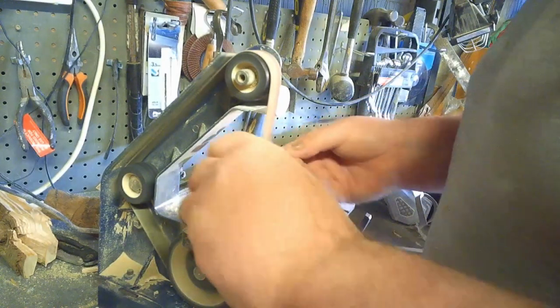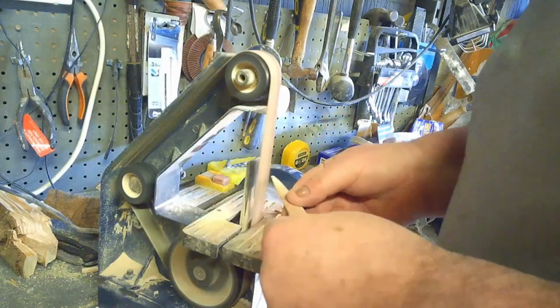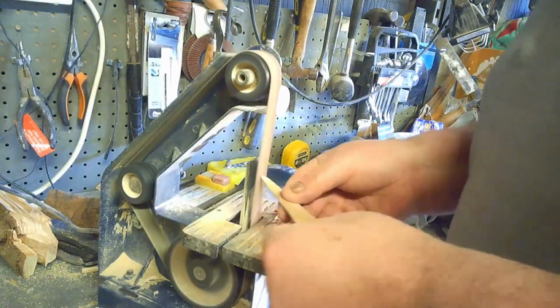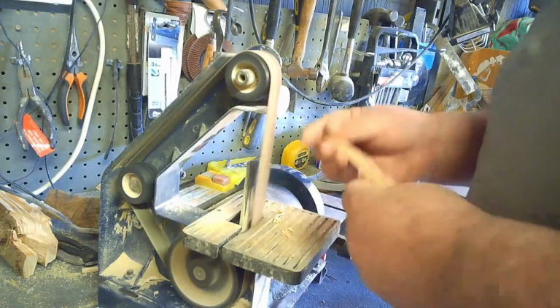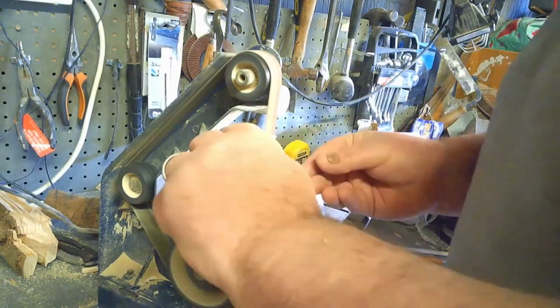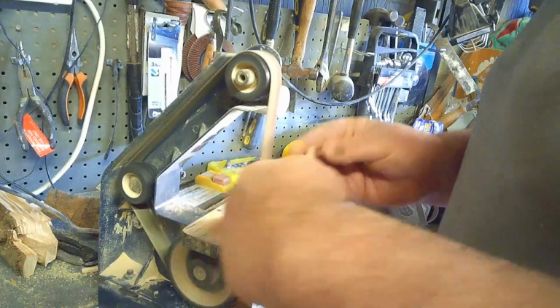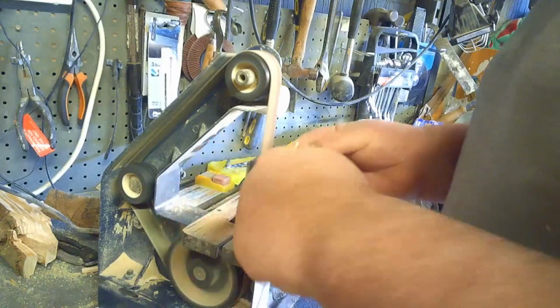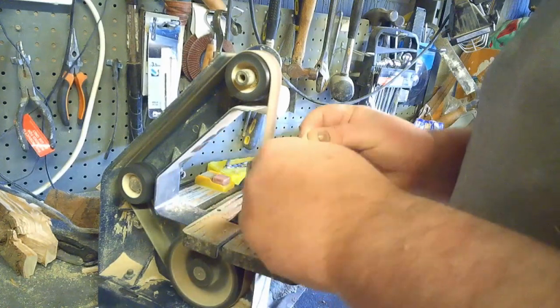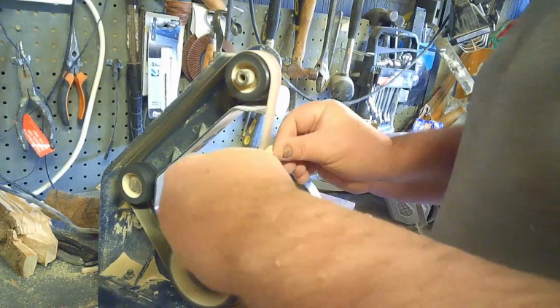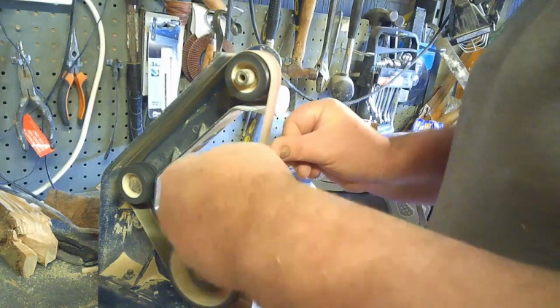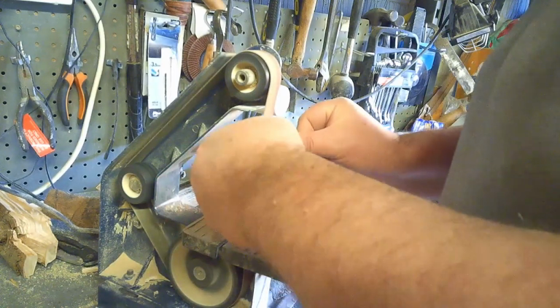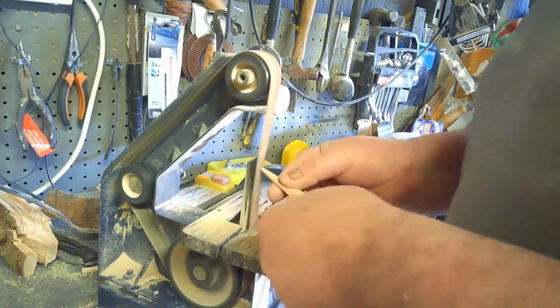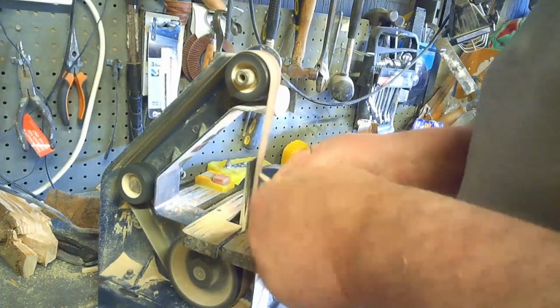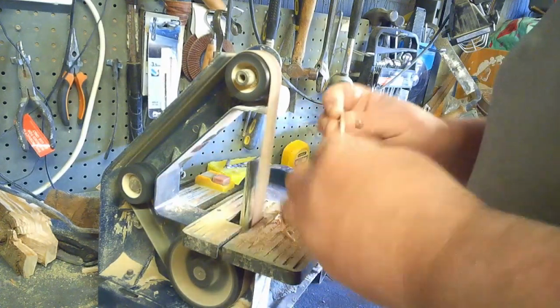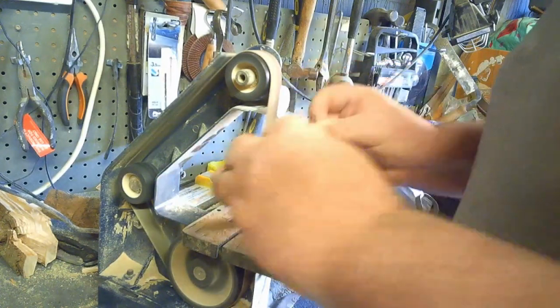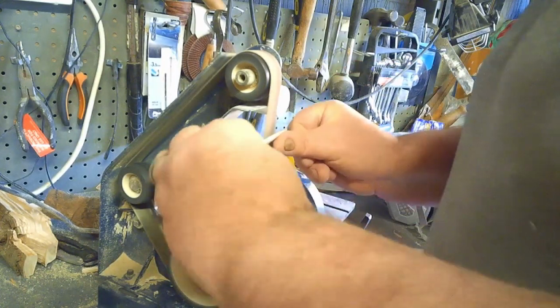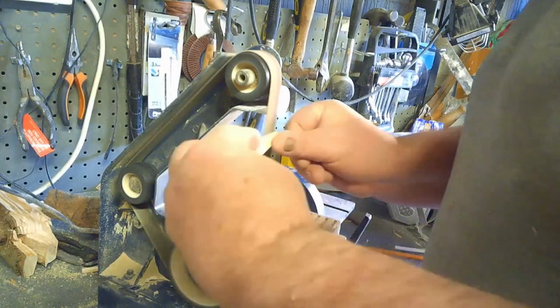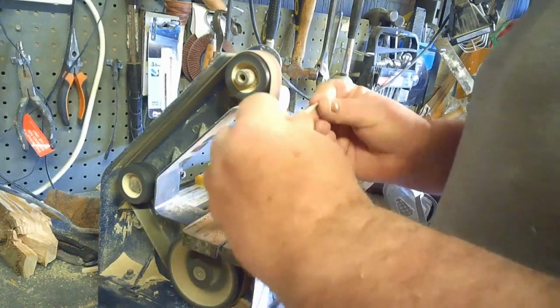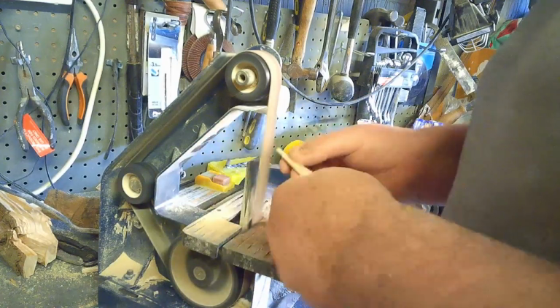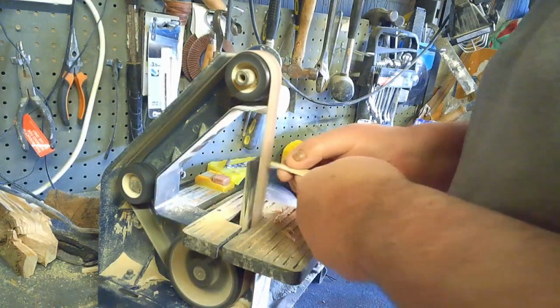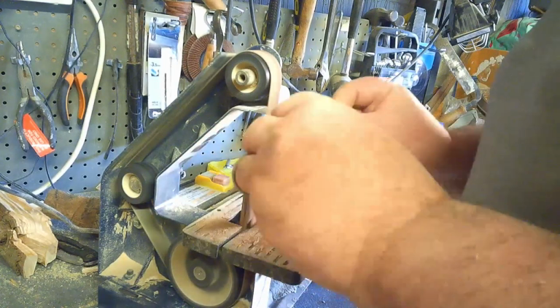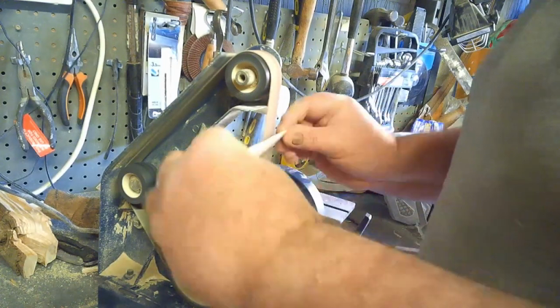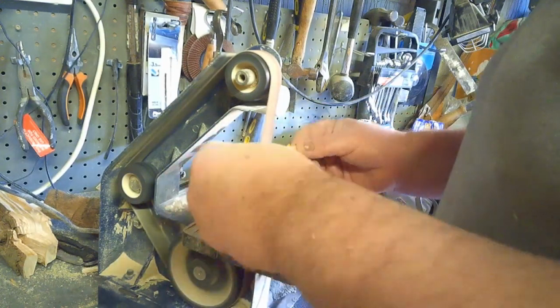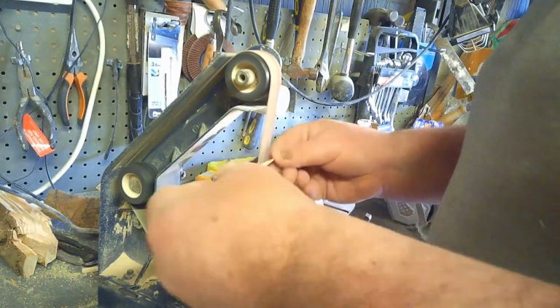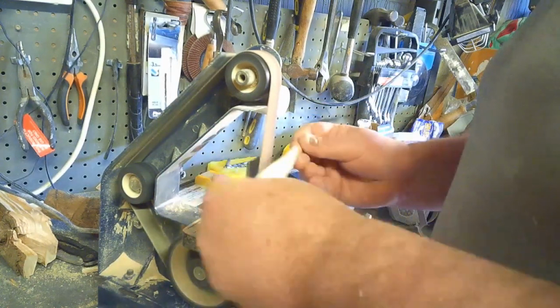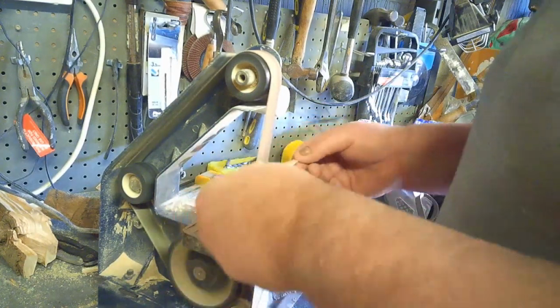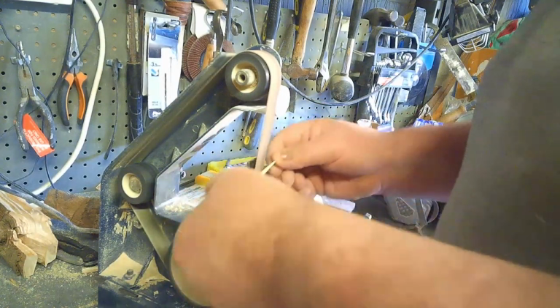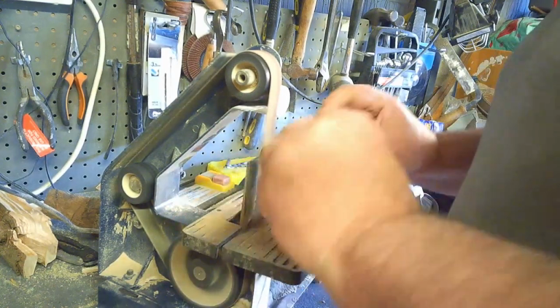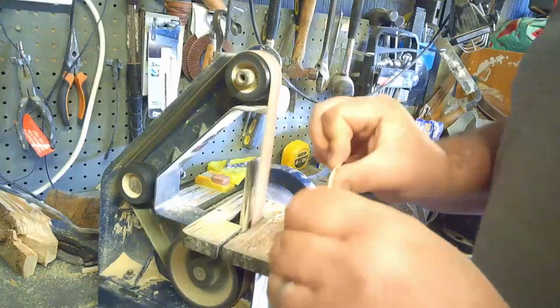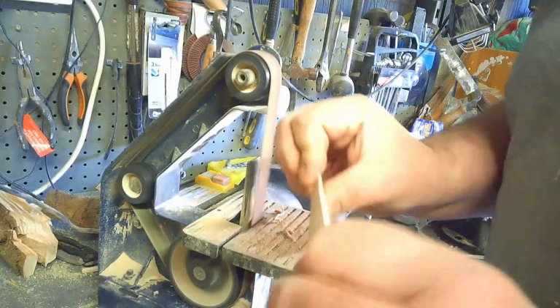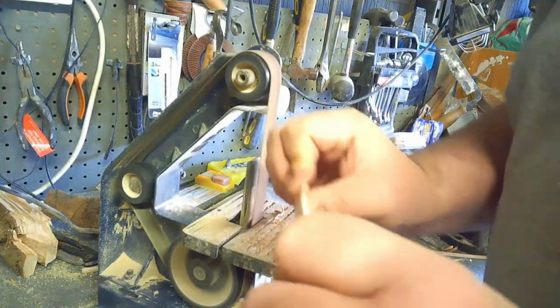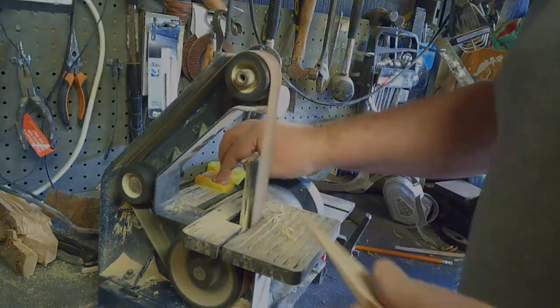I don't have a pointed tip, I just have a little round one. Ash is a very, very tough wood when it's seasoned — that's why it's used a lot. And as you'll see, it gives it a bit of a flex and it doesn't break.